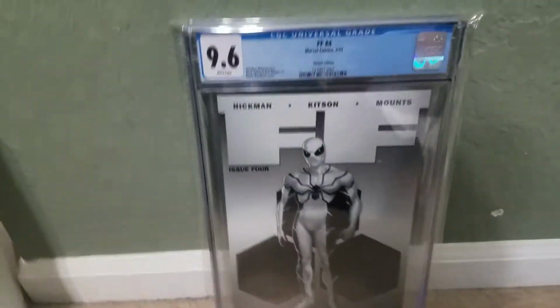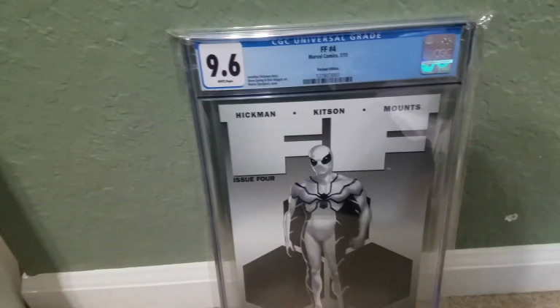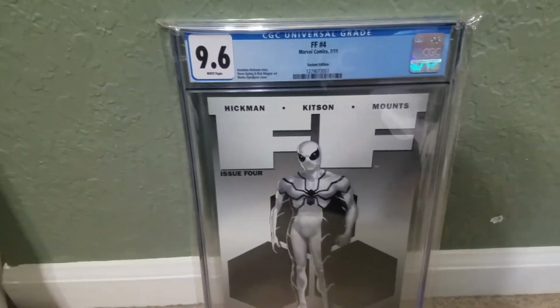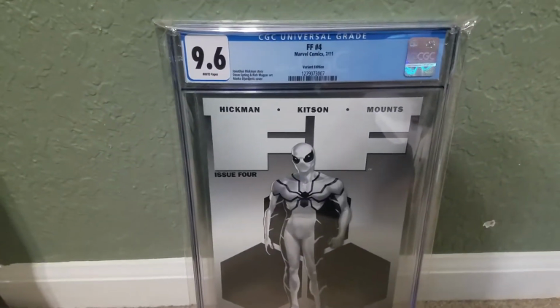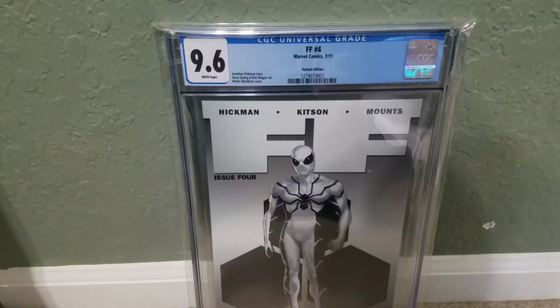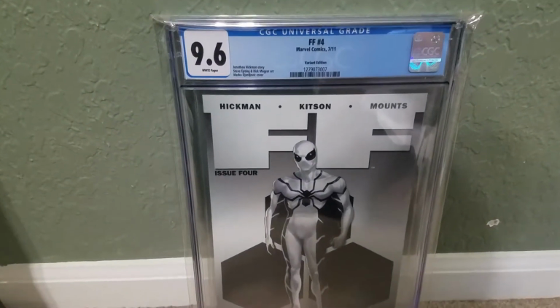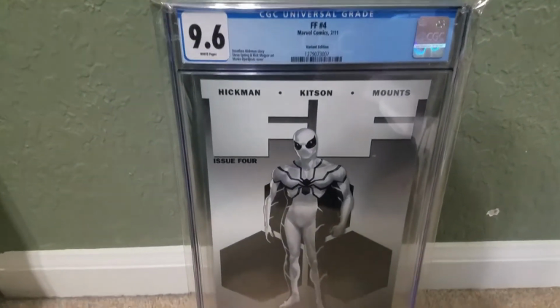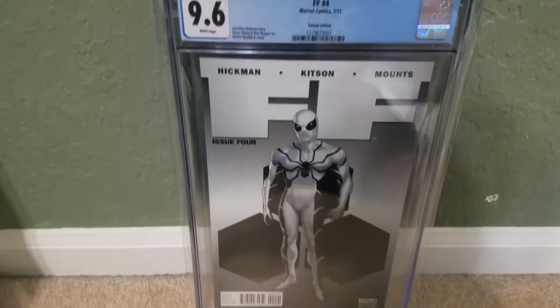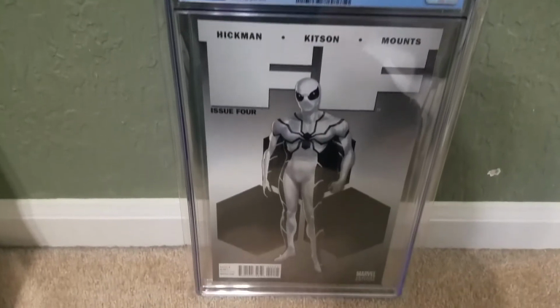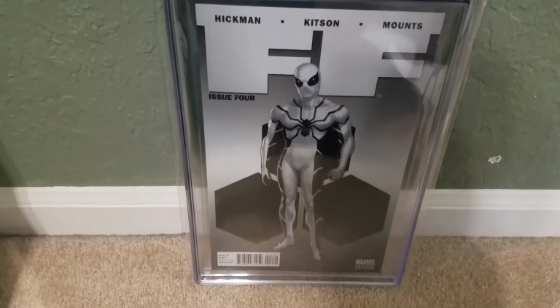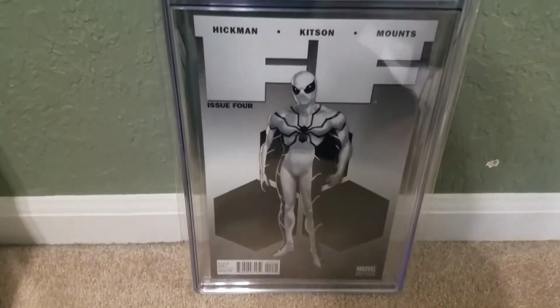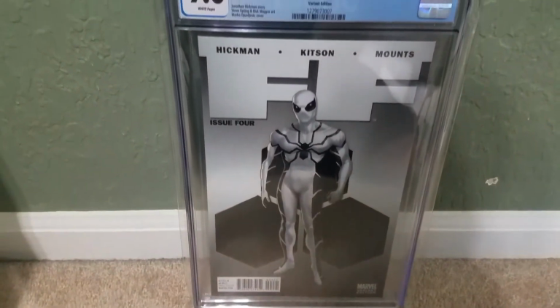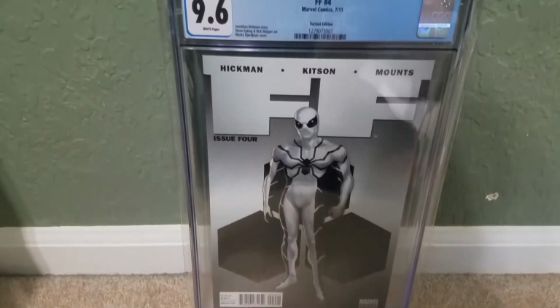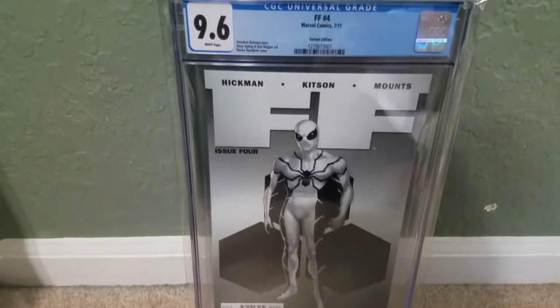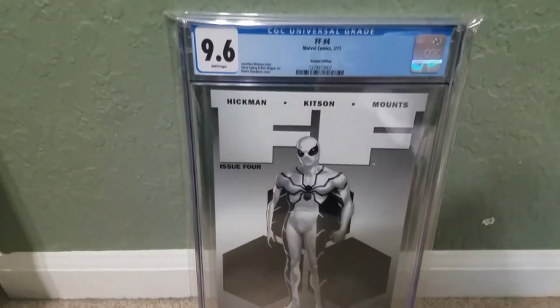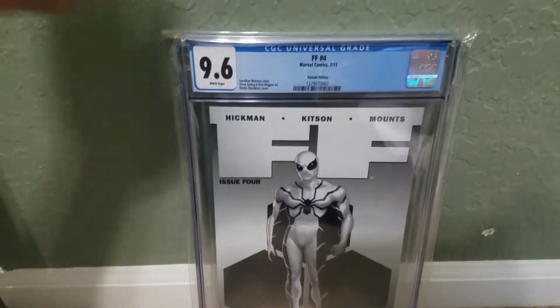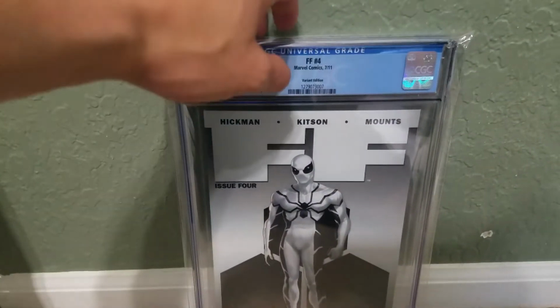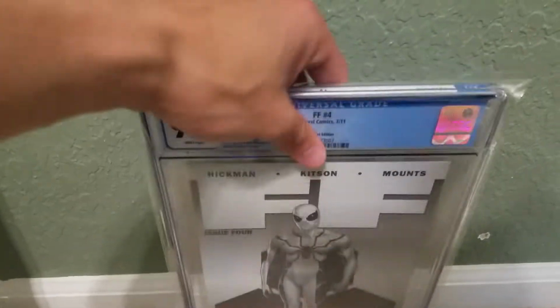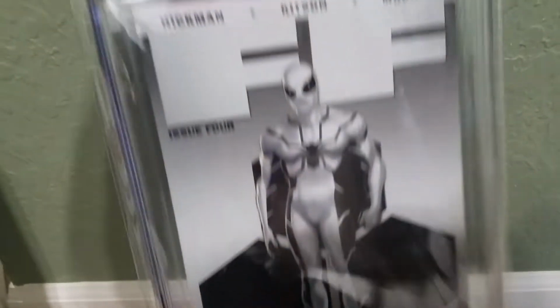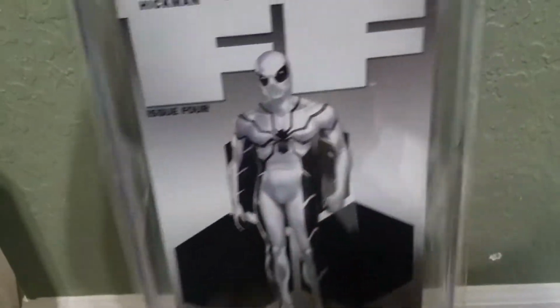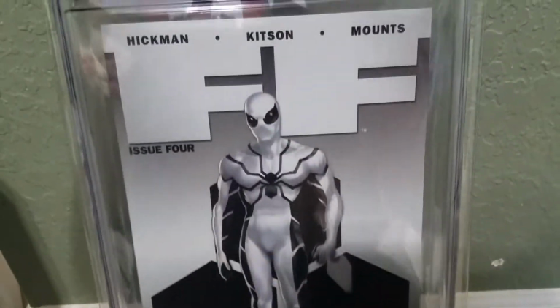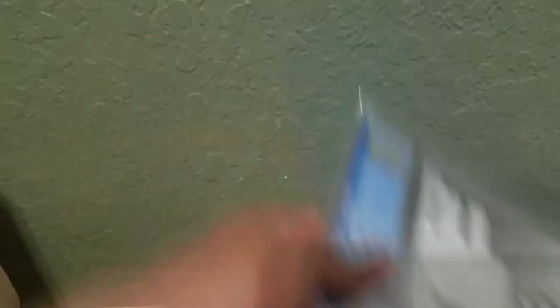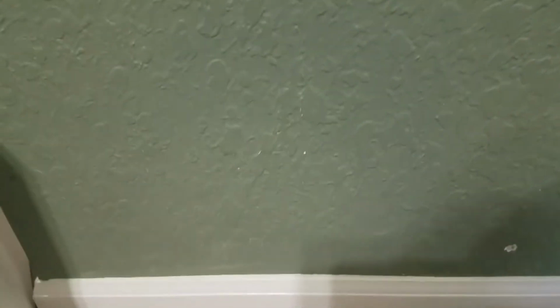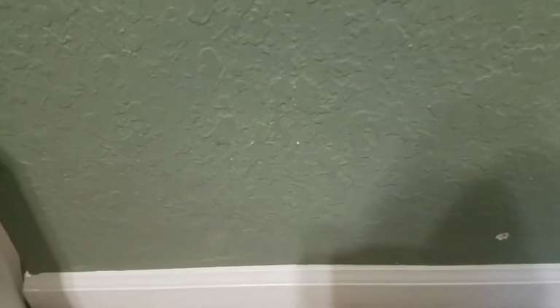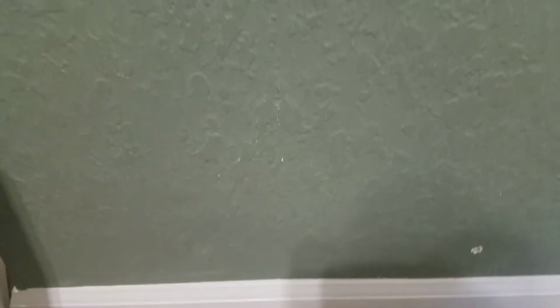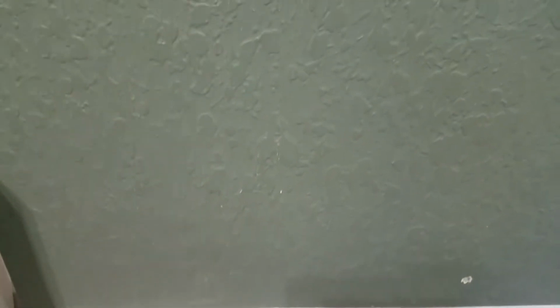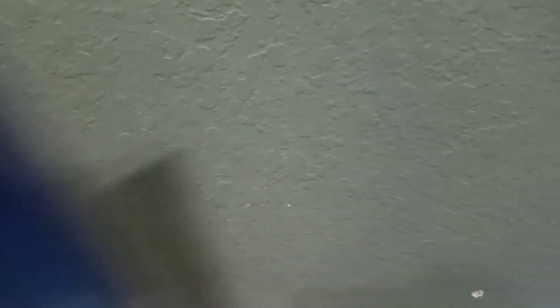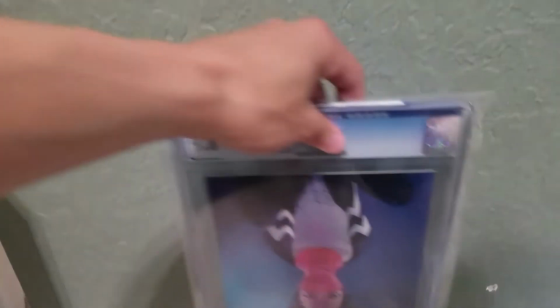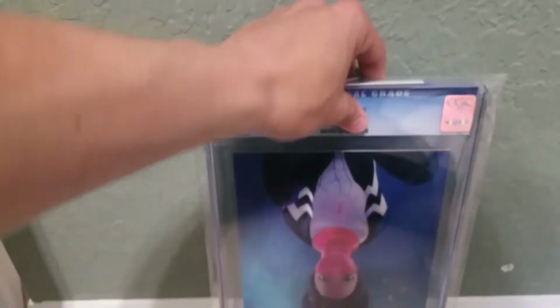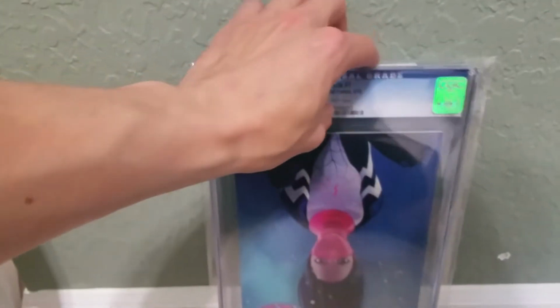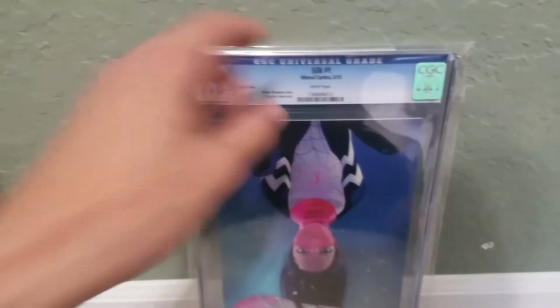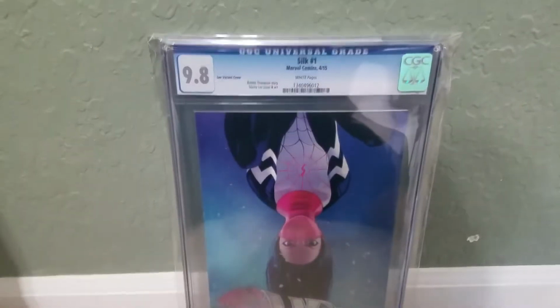FF number 4 — it's a modern variant, it's a 1-in-50. Spider-Man joins the Future Foundation costume. It's going to be hard to do all these books. I'm going to run out of spots to put them.